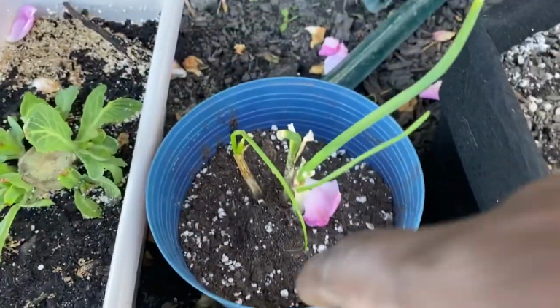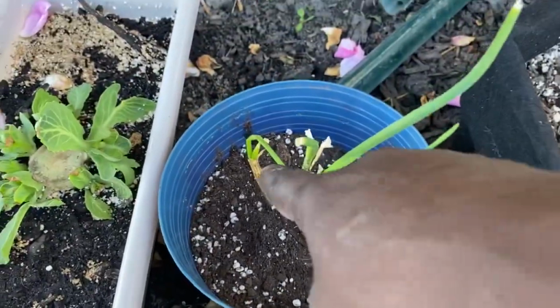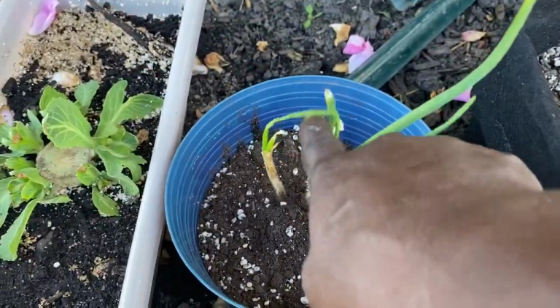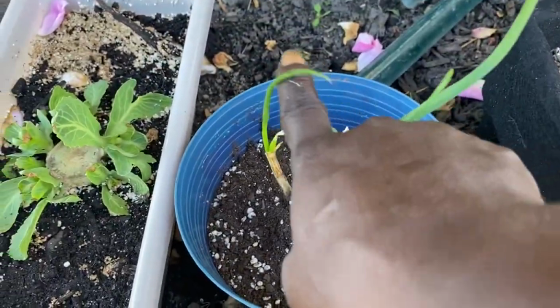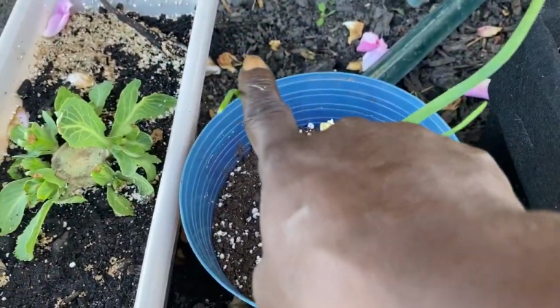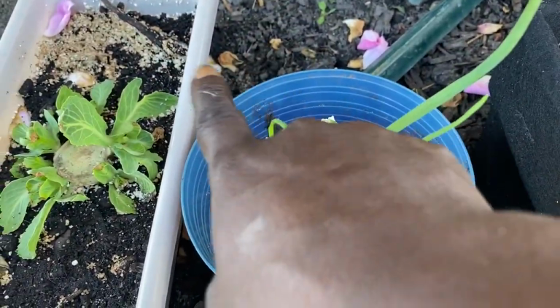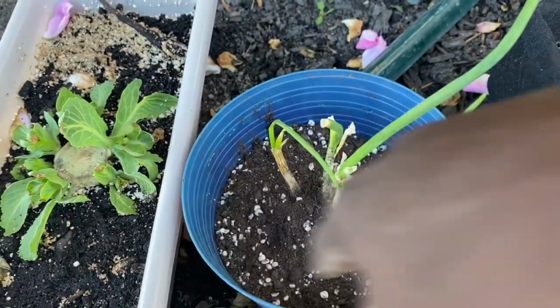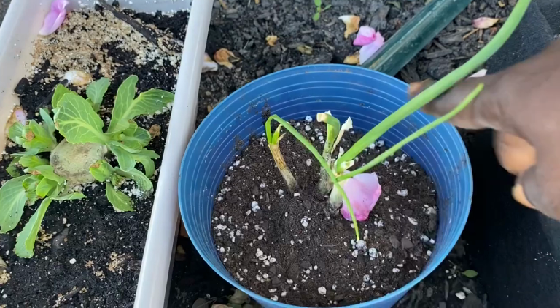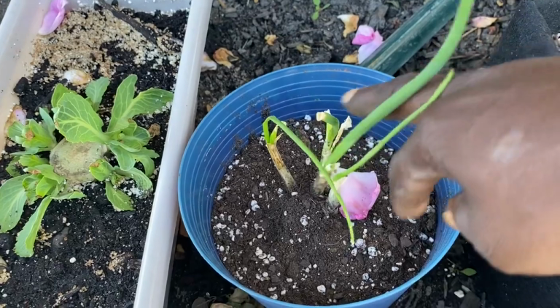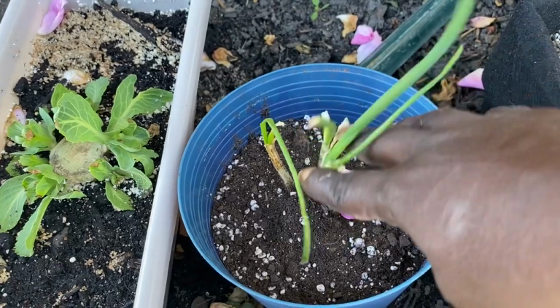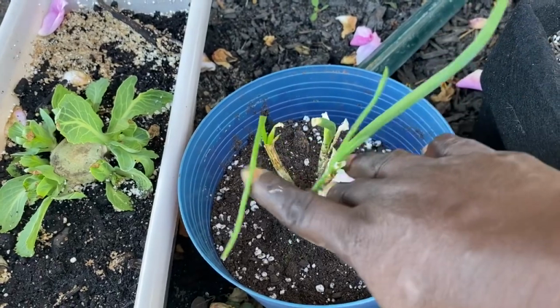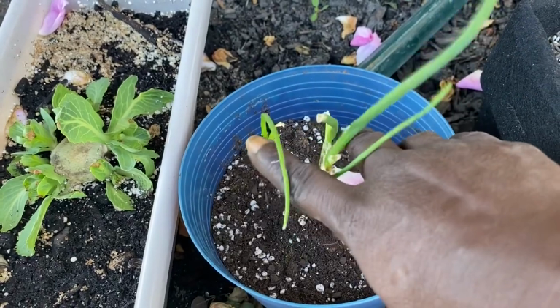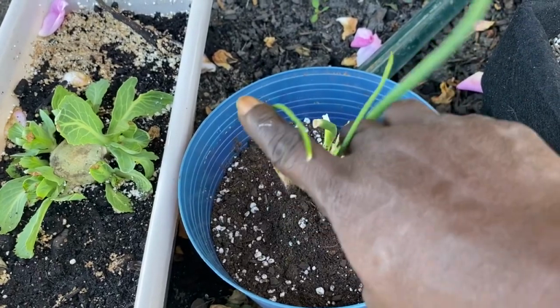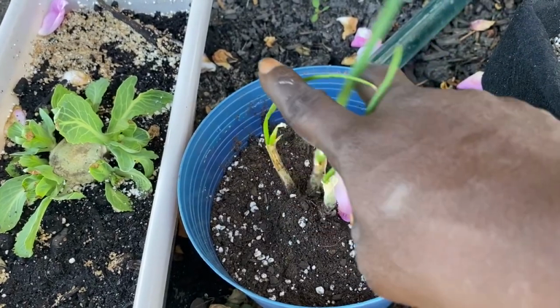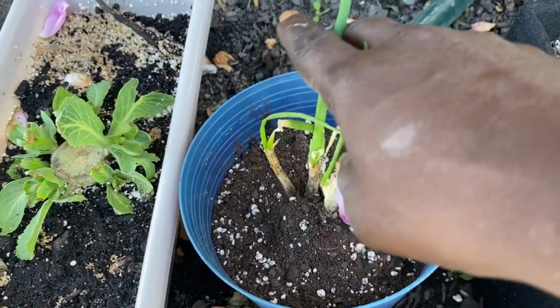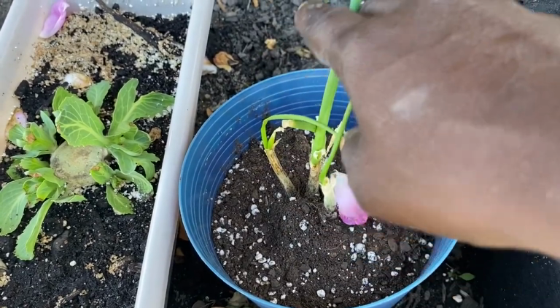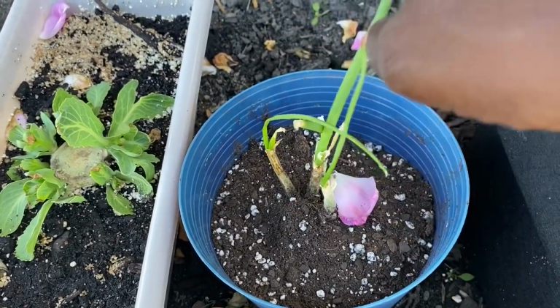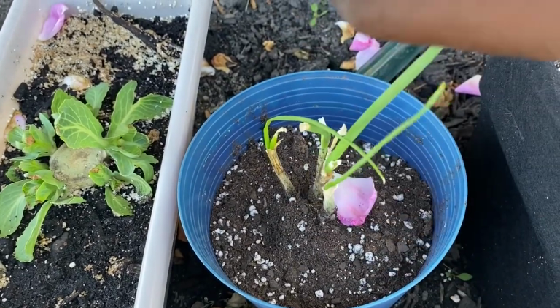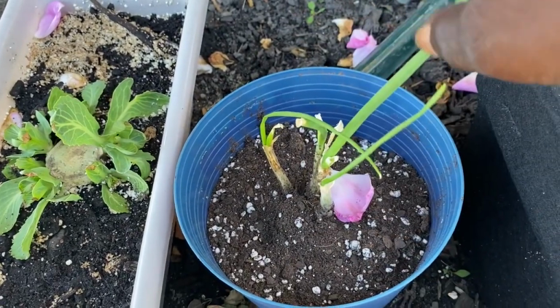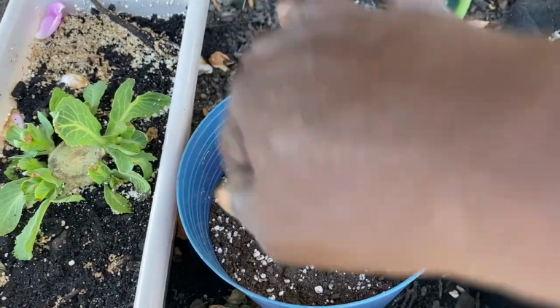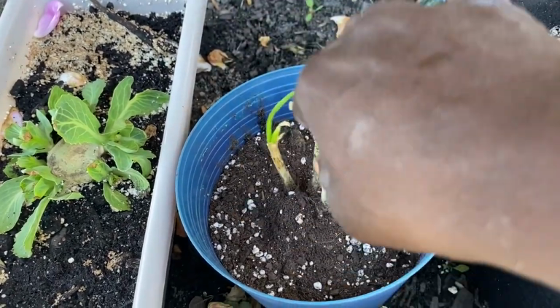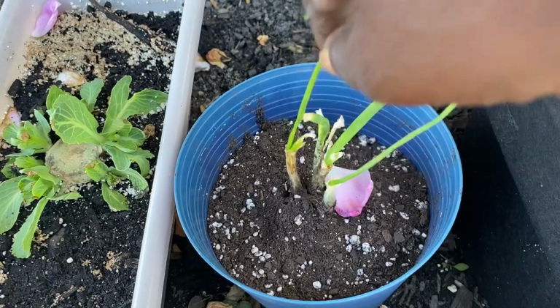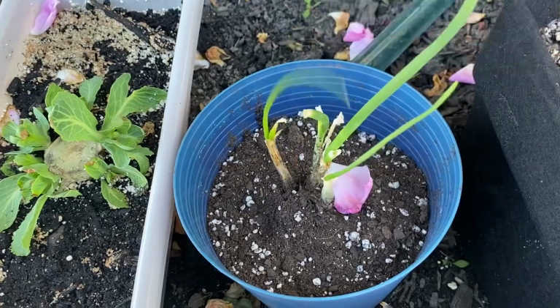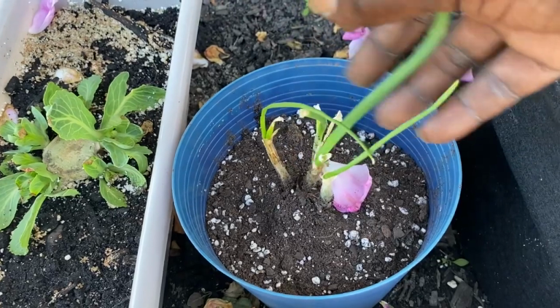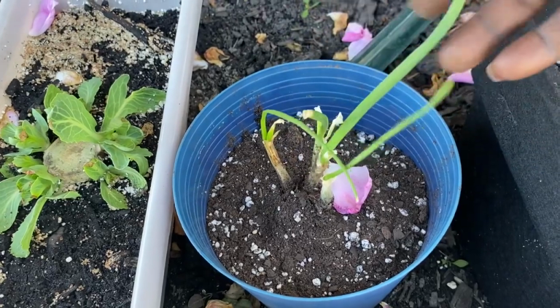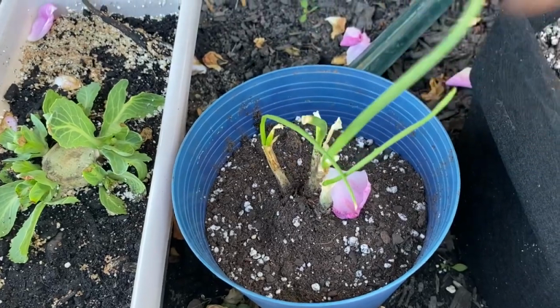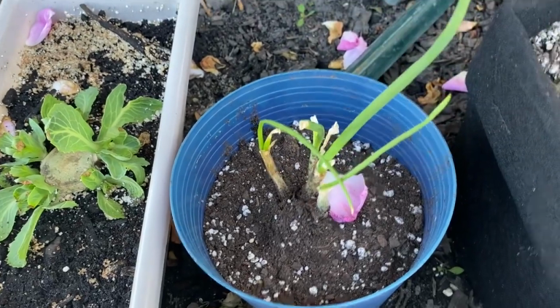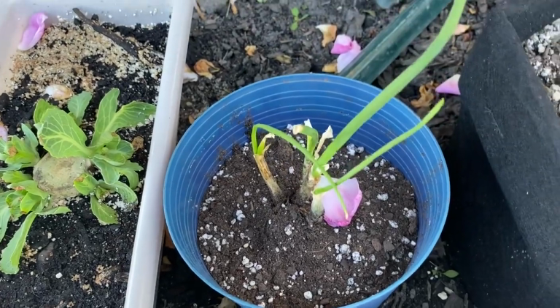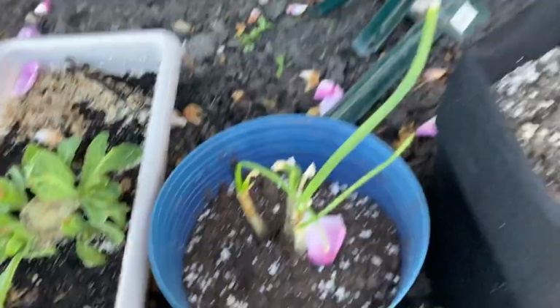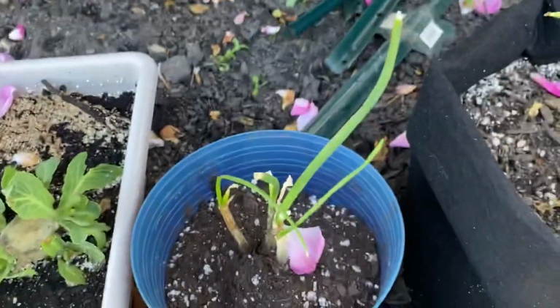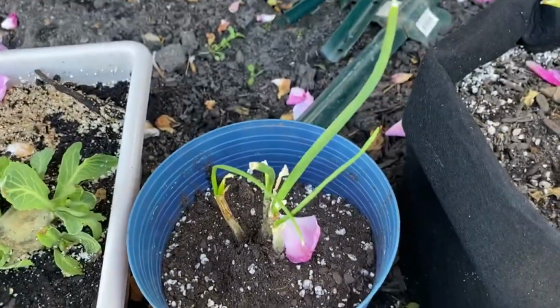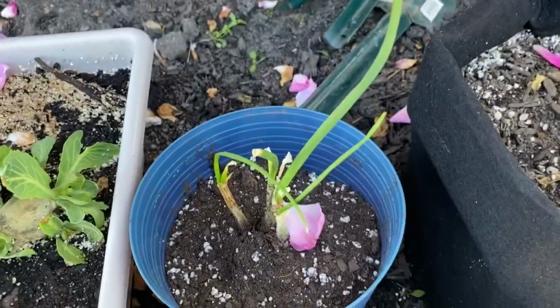My onions are starting to blossom again. I had to repot them because they were in a smaller pot and the roots were showing, so I repotted them and we'll see what she does. These are the scallions.